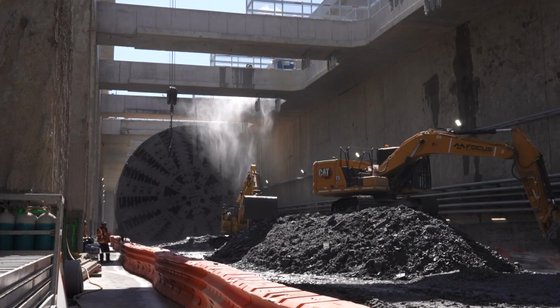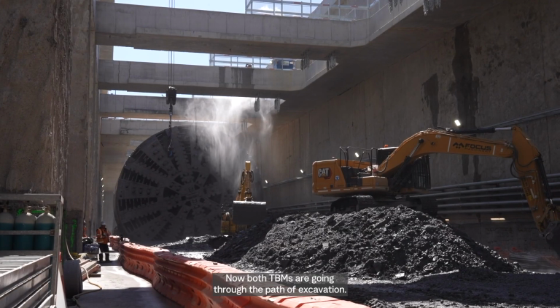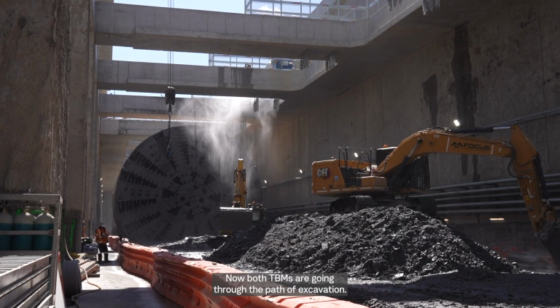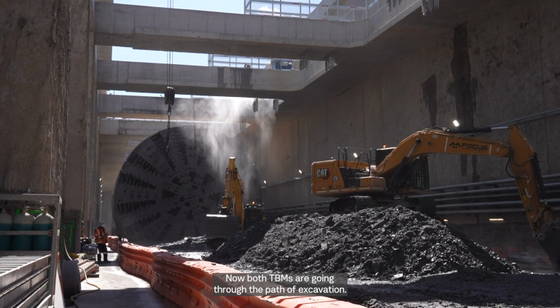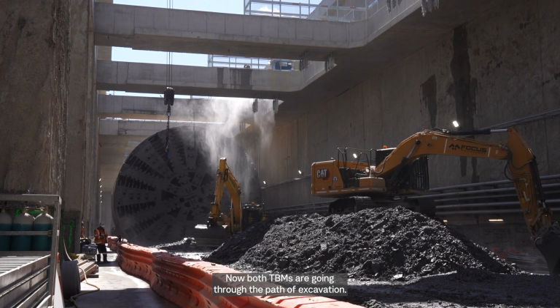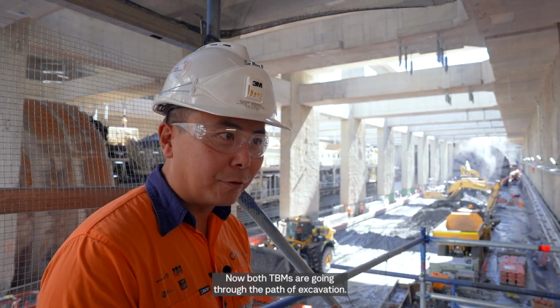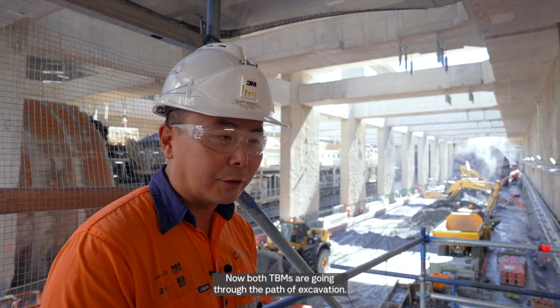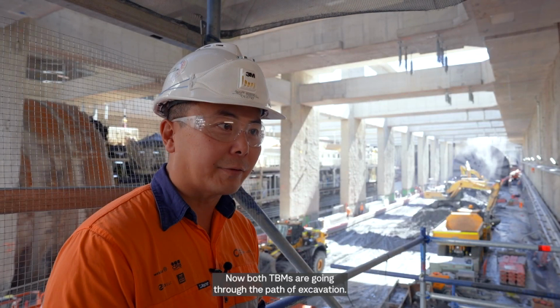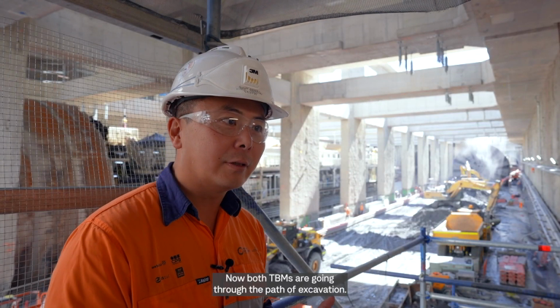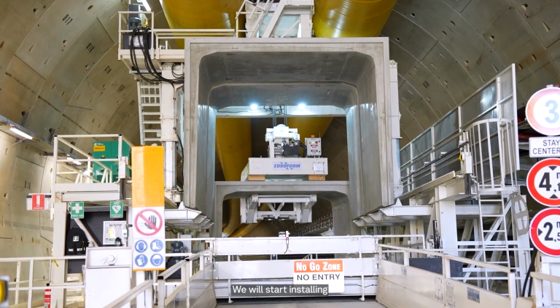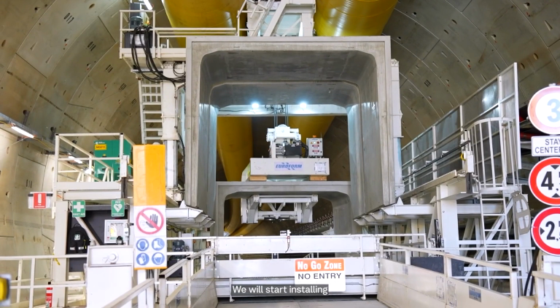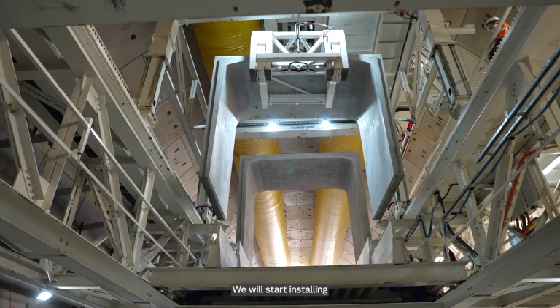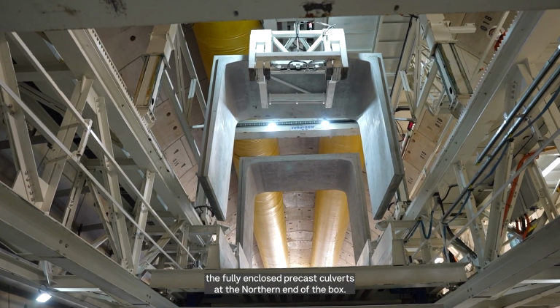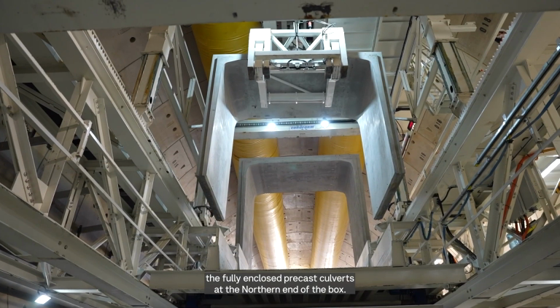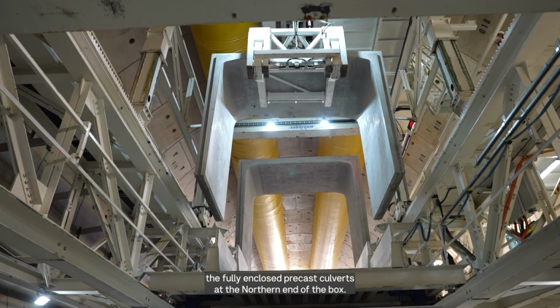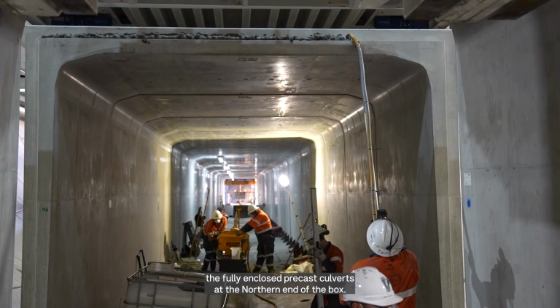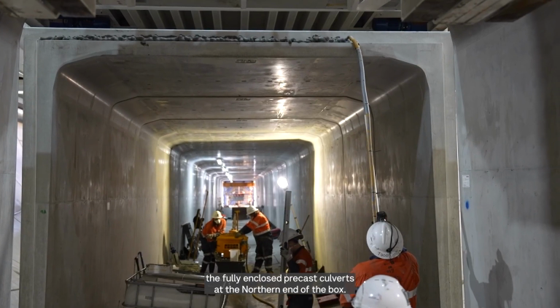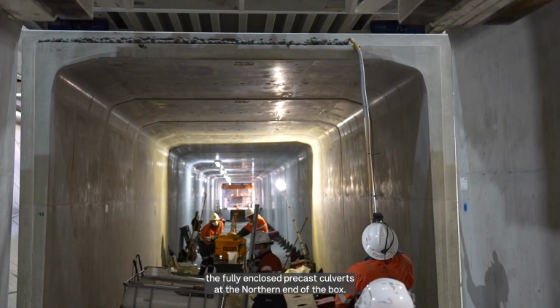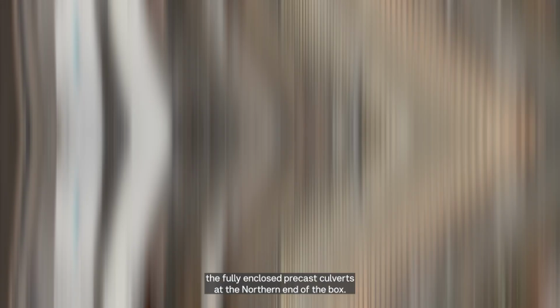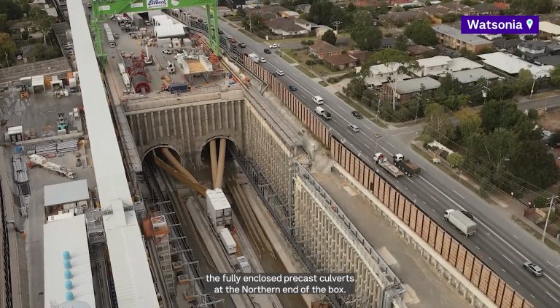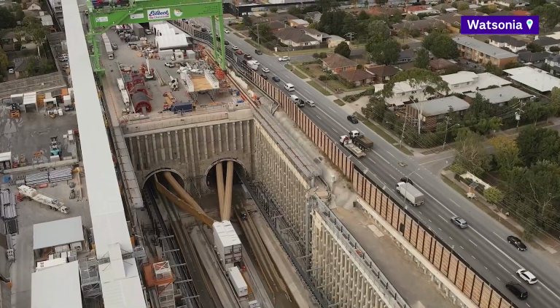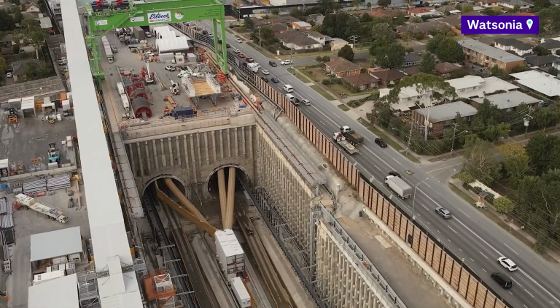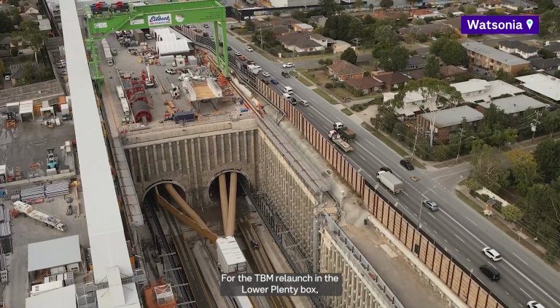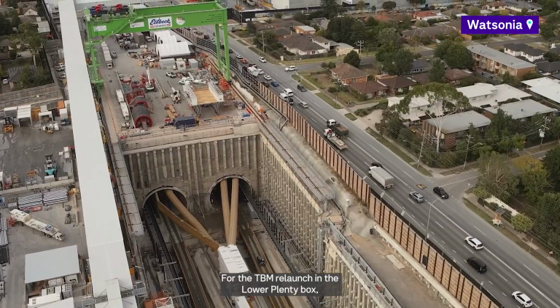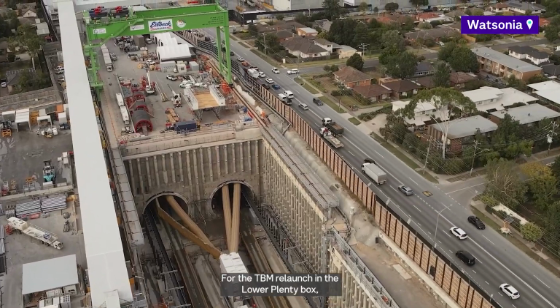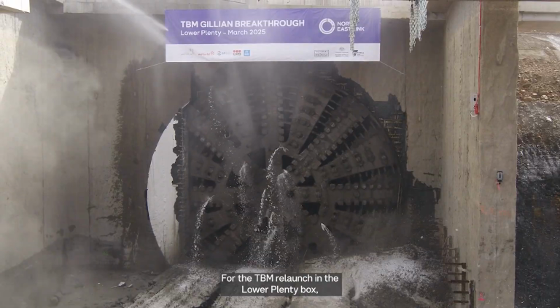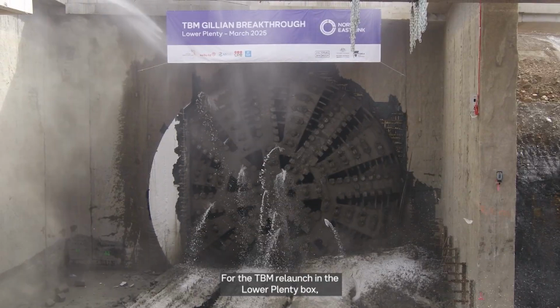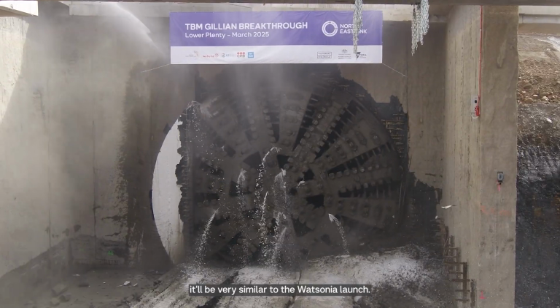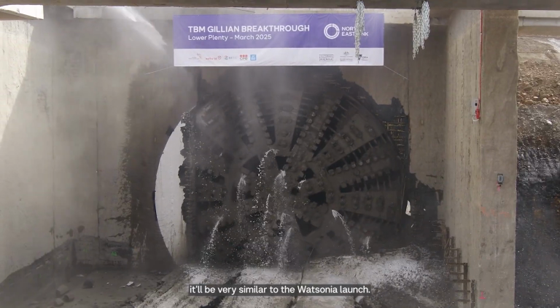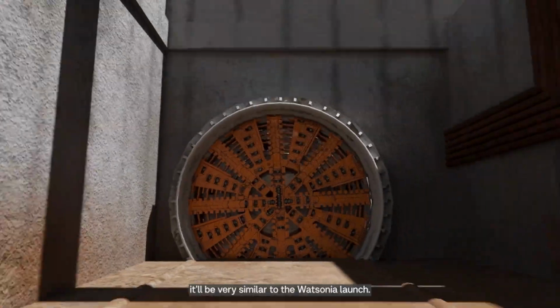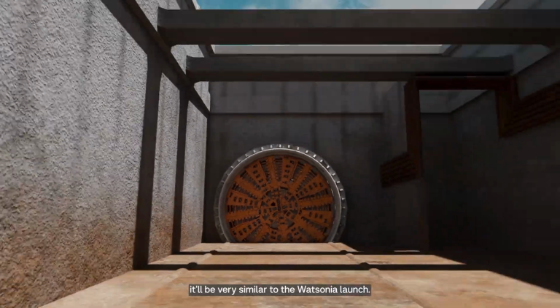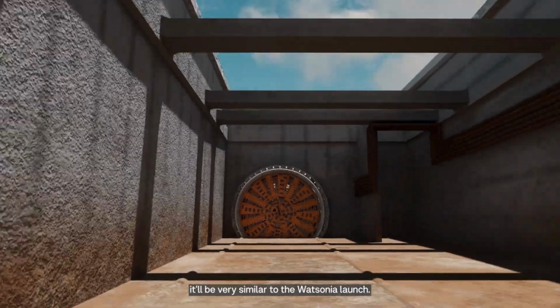Now both TBMs are going through the portal excavation, we will start installing the fully enclosed precast covers at the northern end of the box. For the TBM relaunch in the Lower Plenty box, it will be very similar to the Wastonia launch.